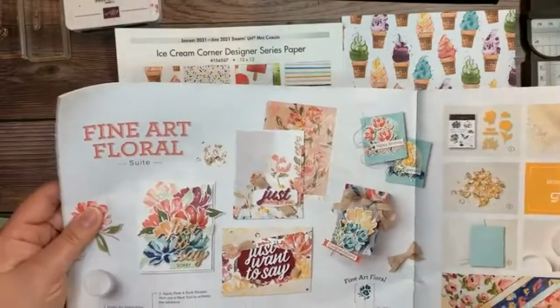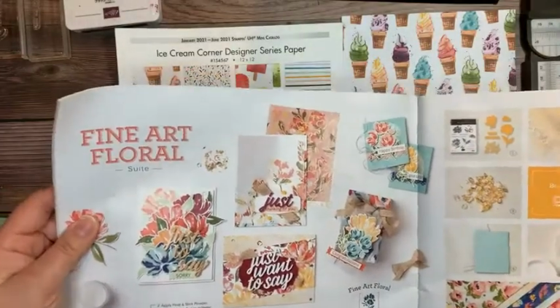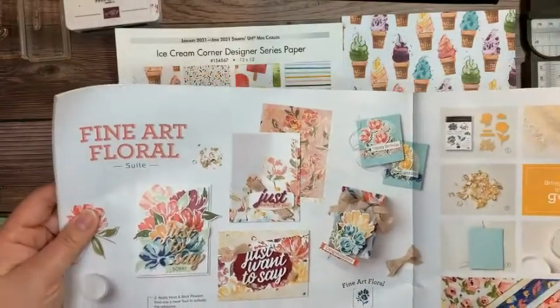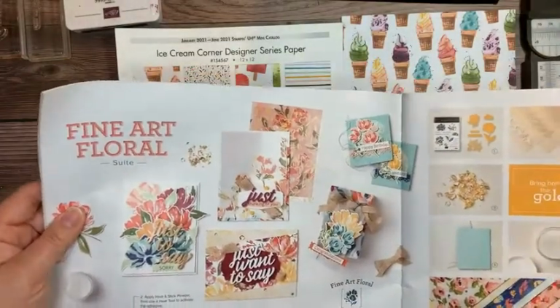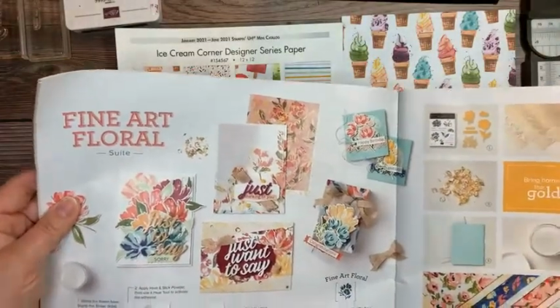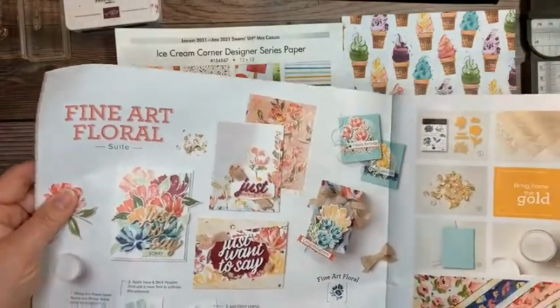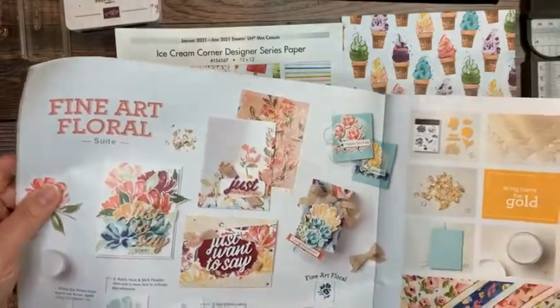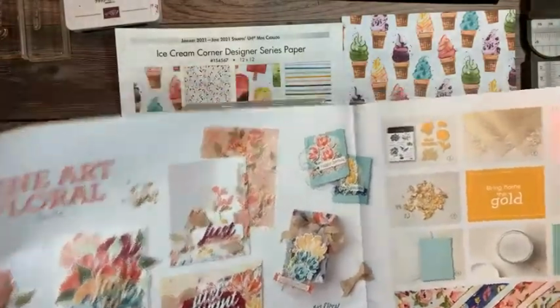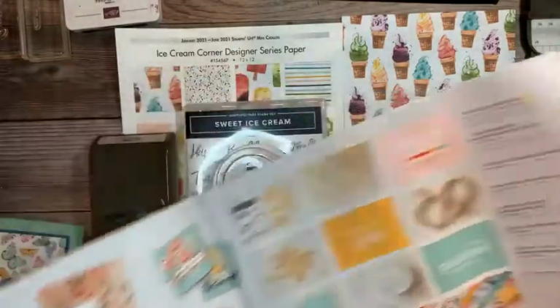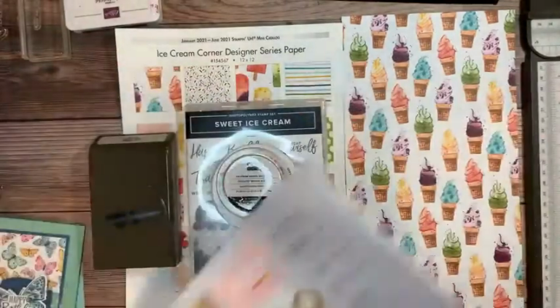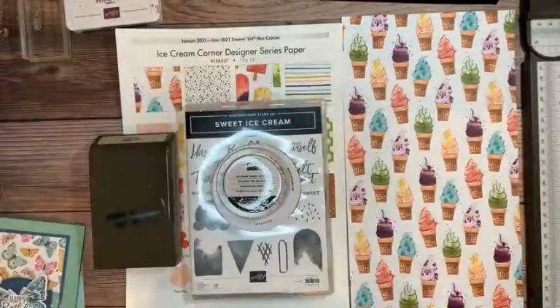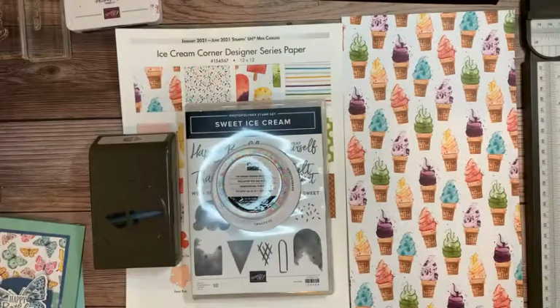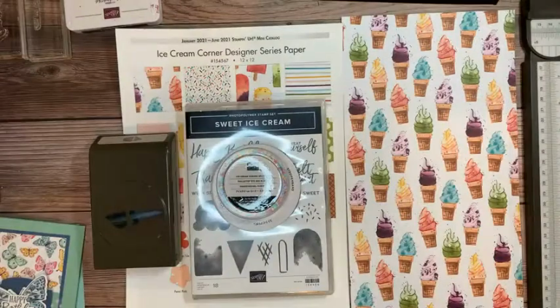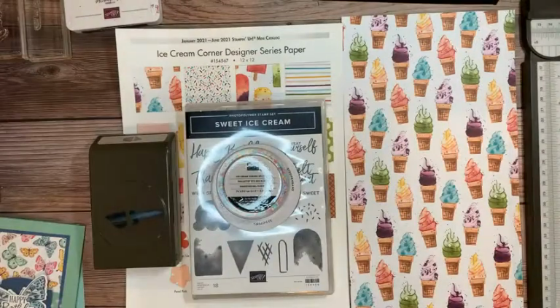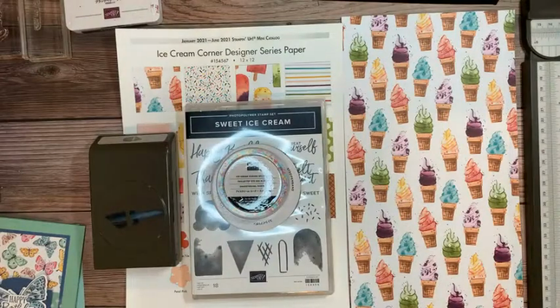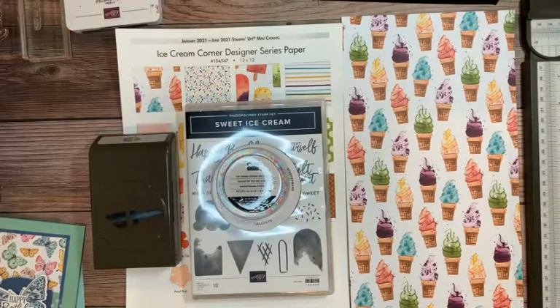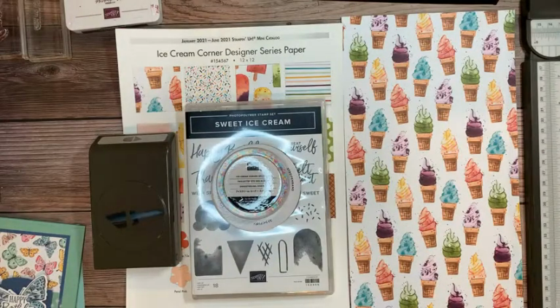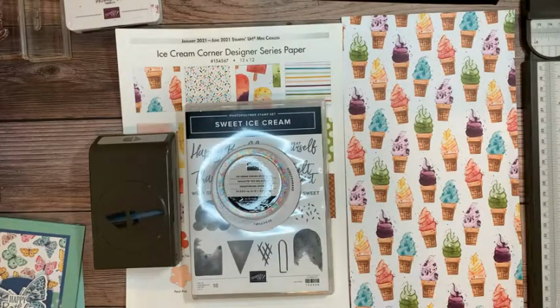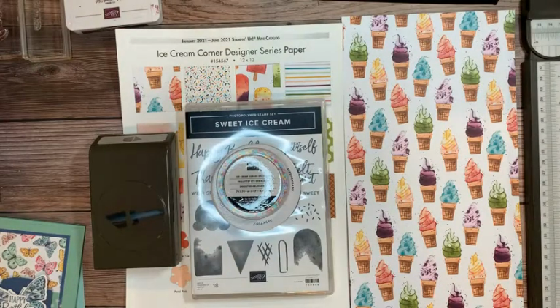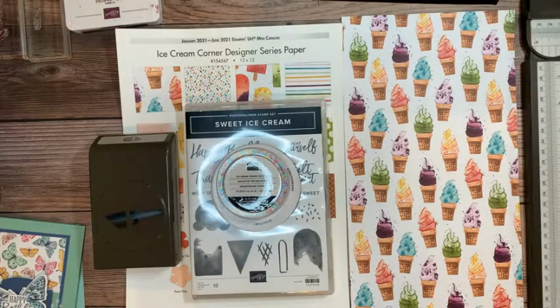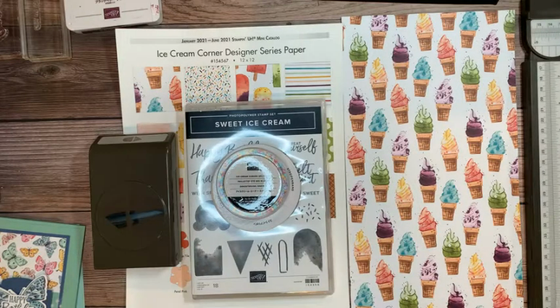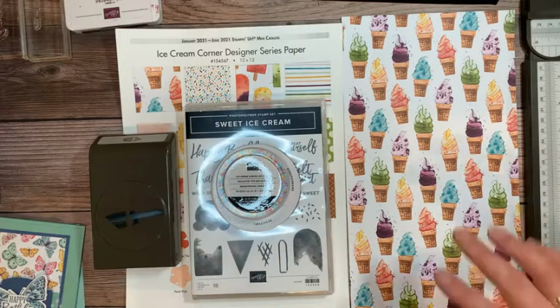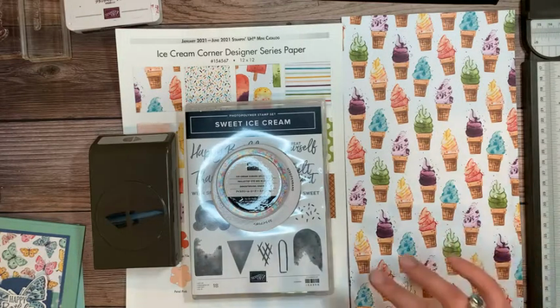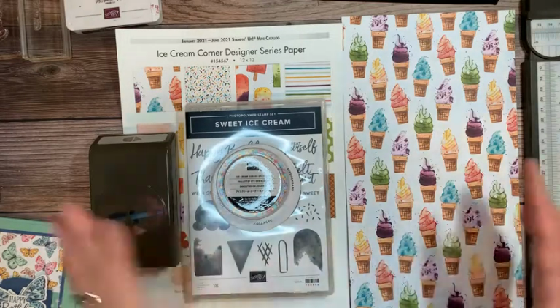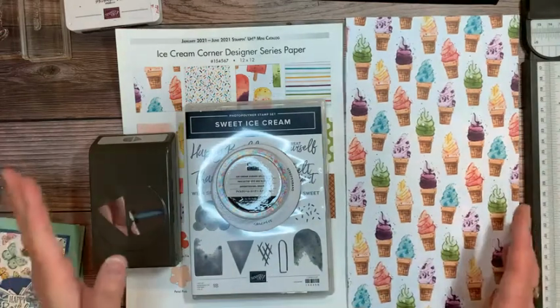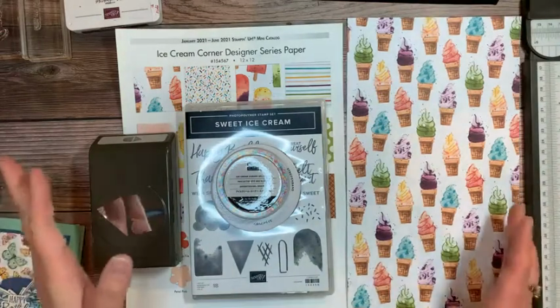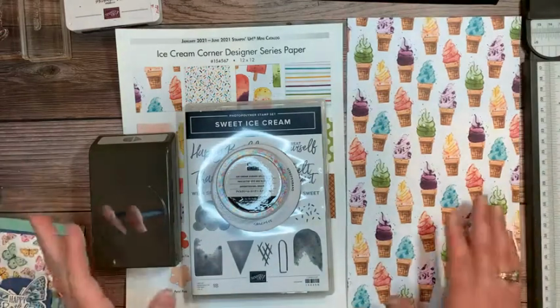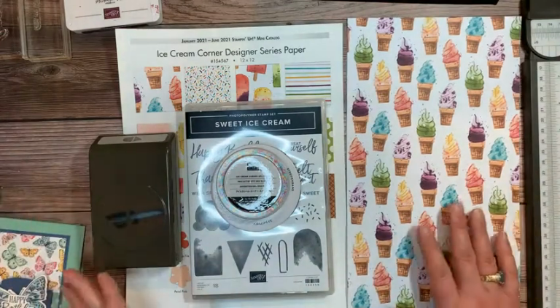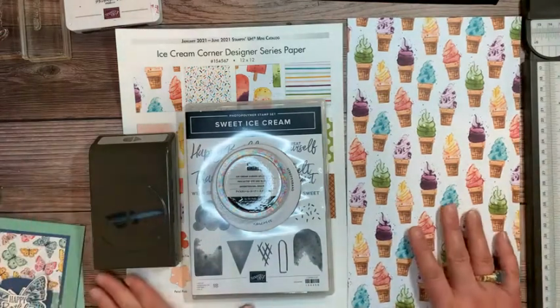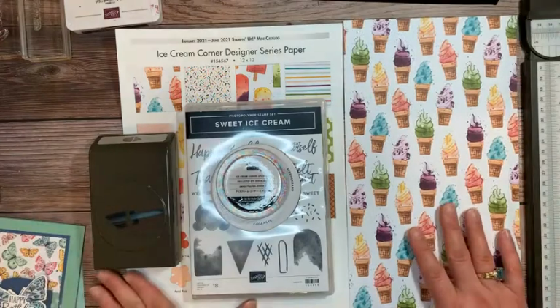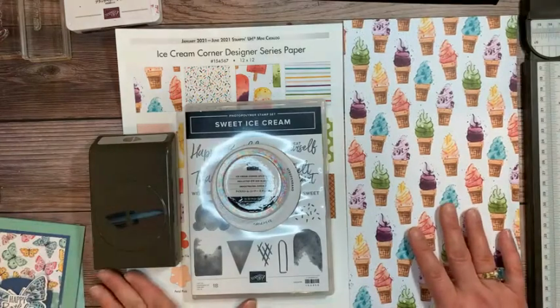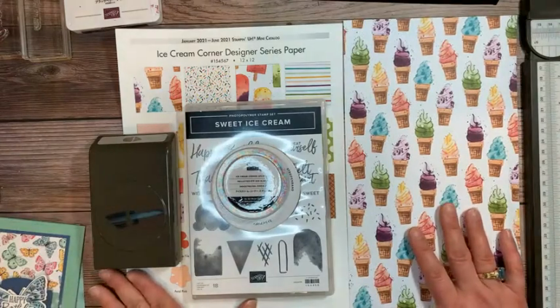That's not what I'm using today. I used that a few weeks ago for some beautiful cards for one sheet wonder. But today I'm using the Ice Cream Corner collection.